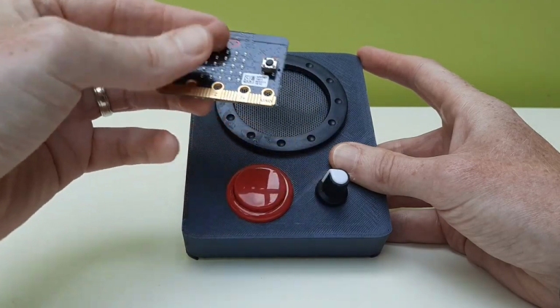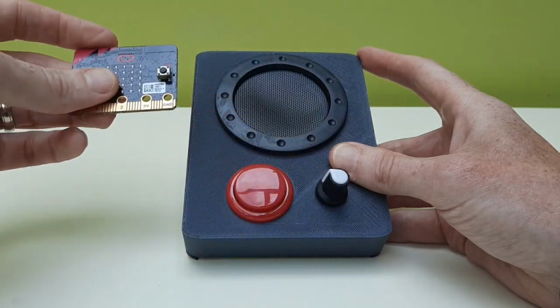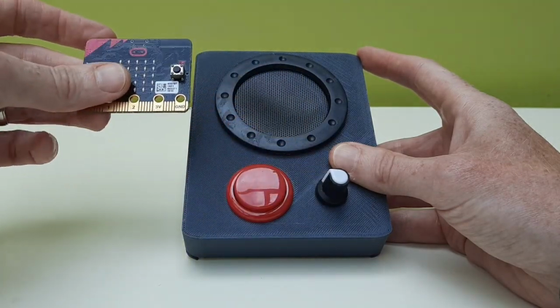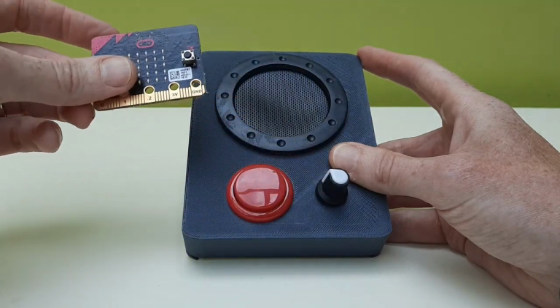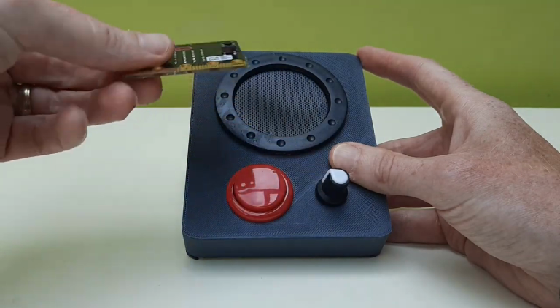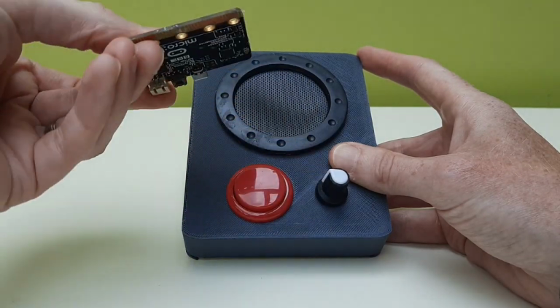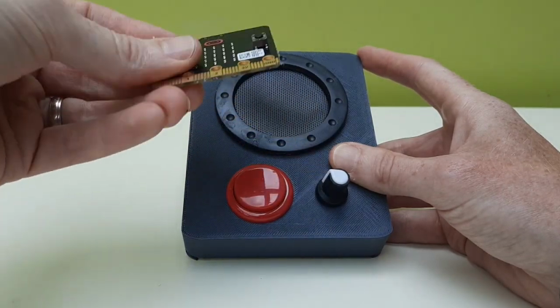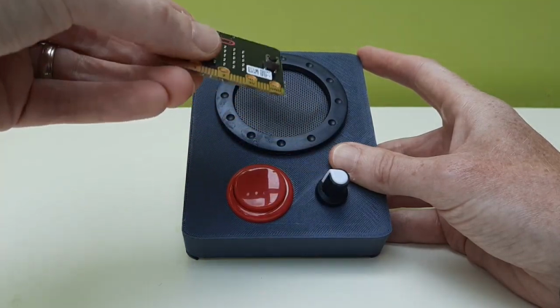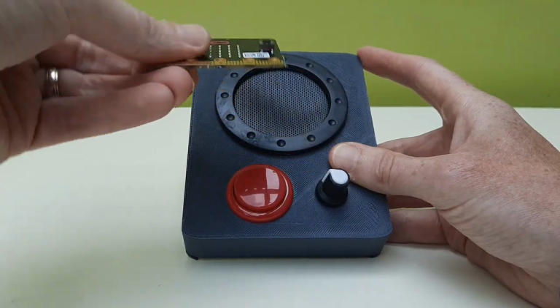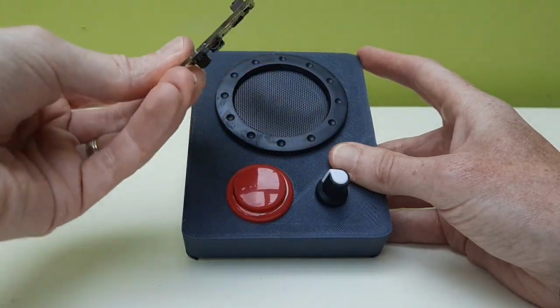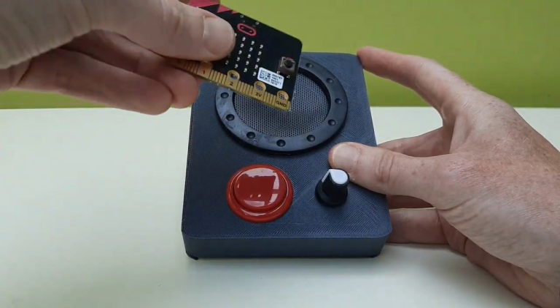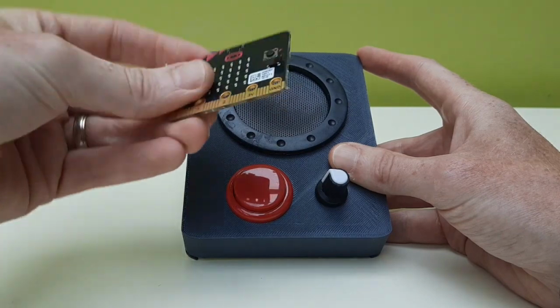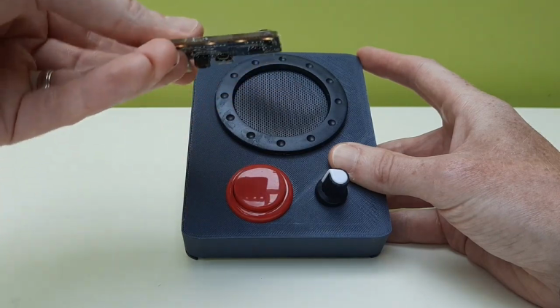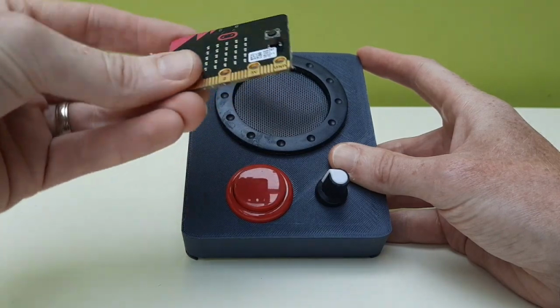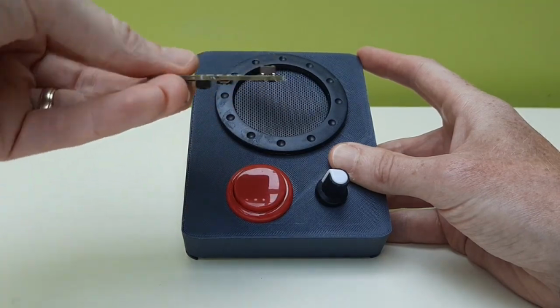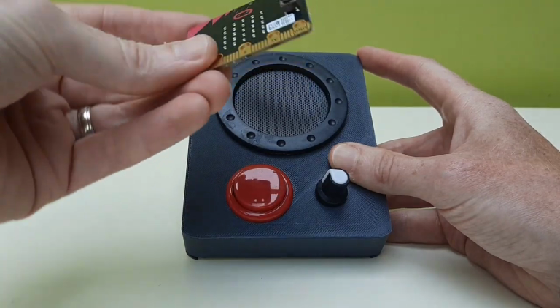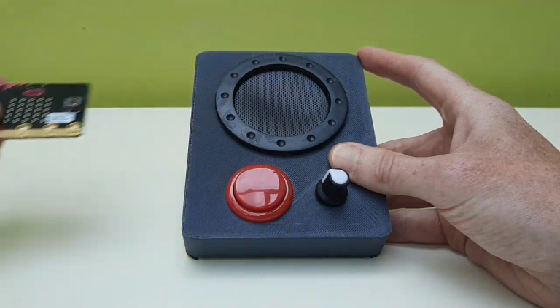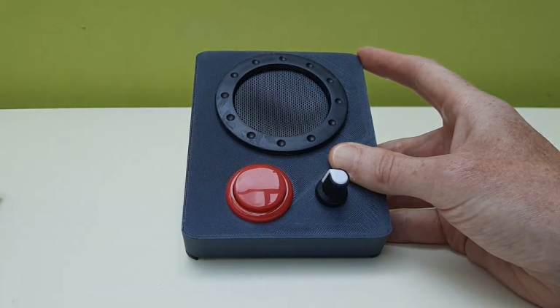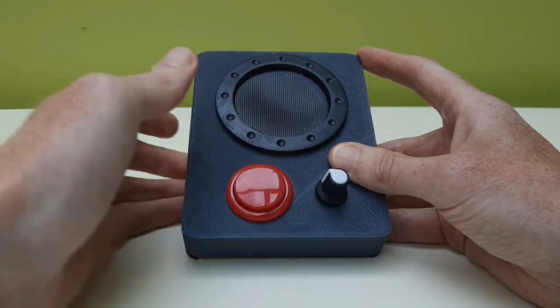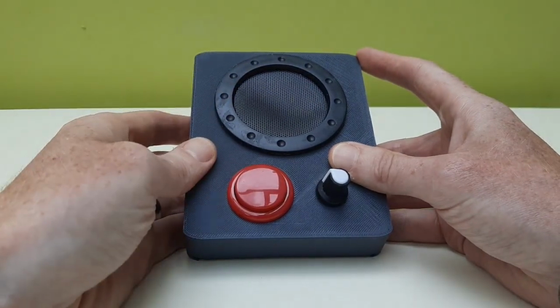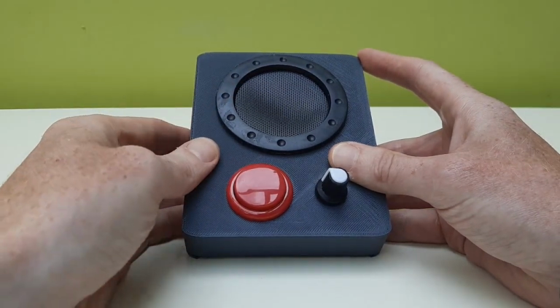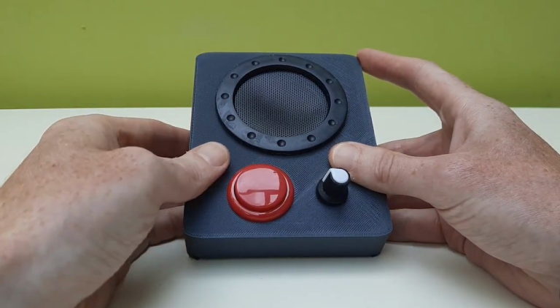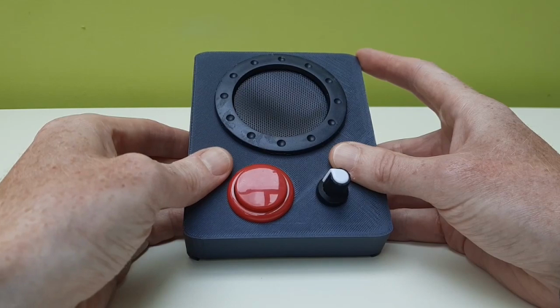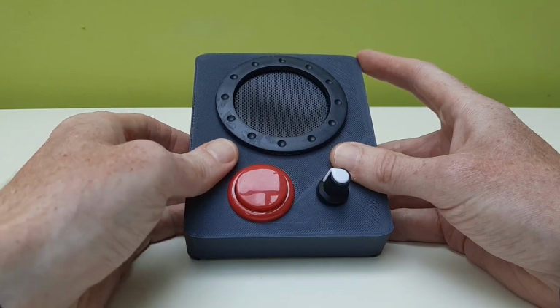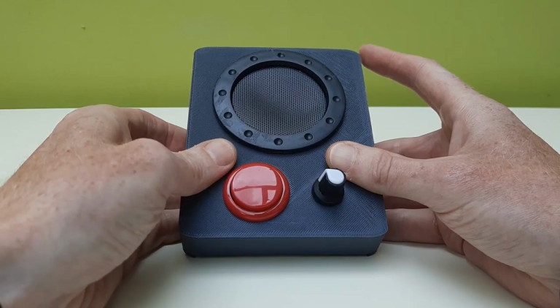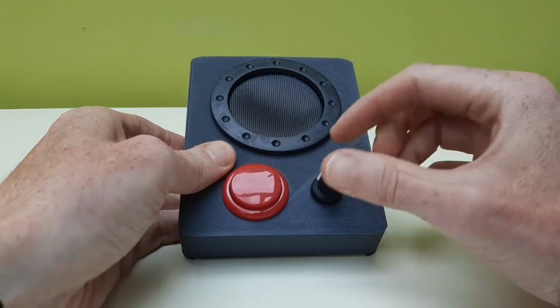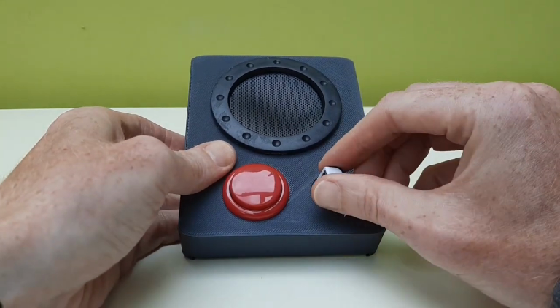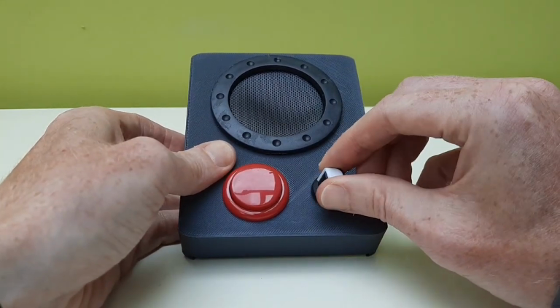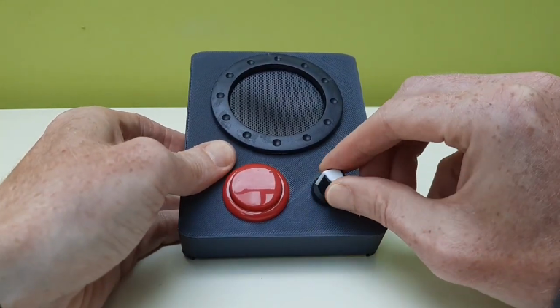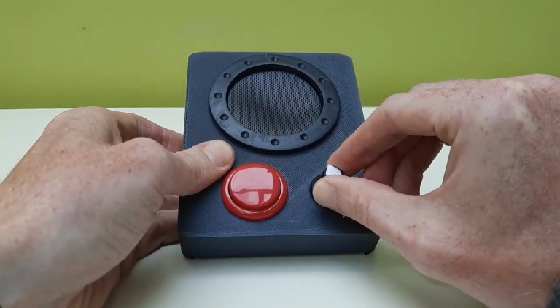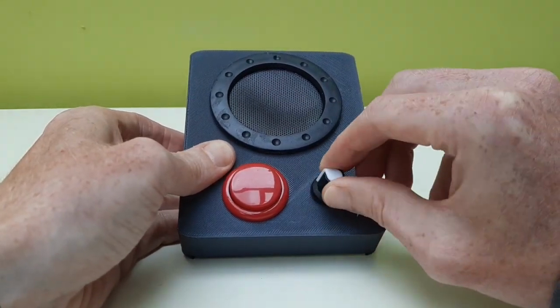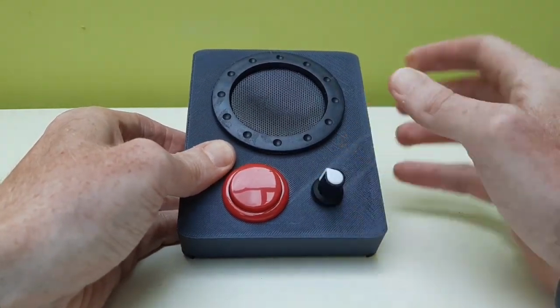The tilt sensor in it still works as well, so I'm using that to control the notes and generate the tempo and other characteristics, as well as the potentiometer.